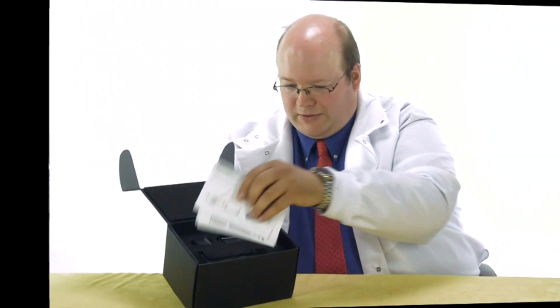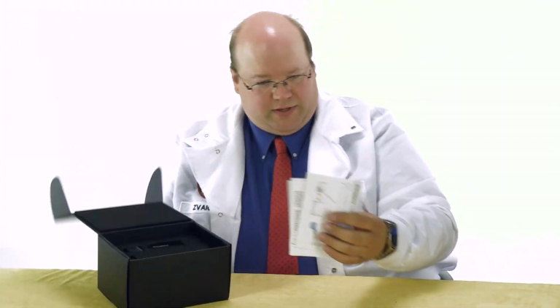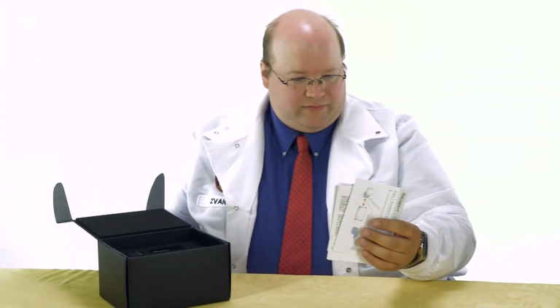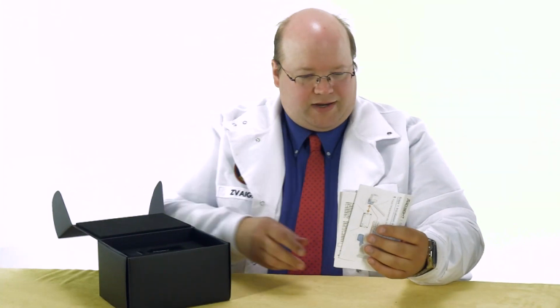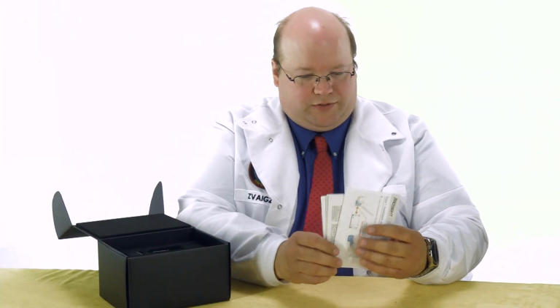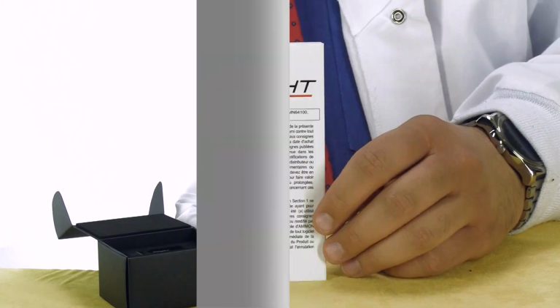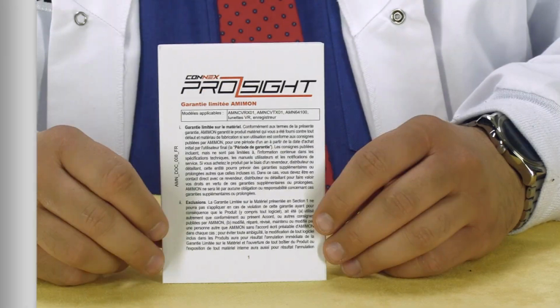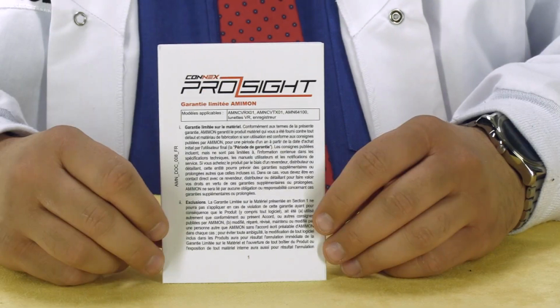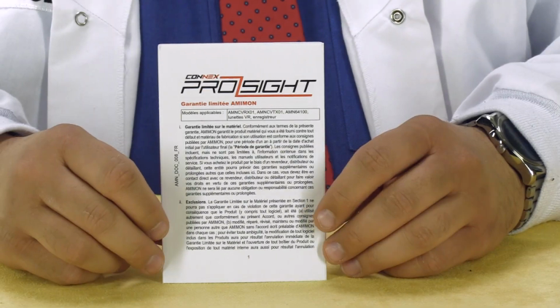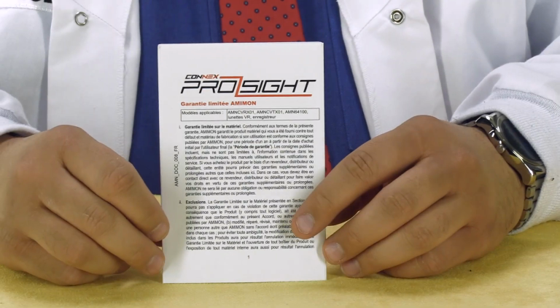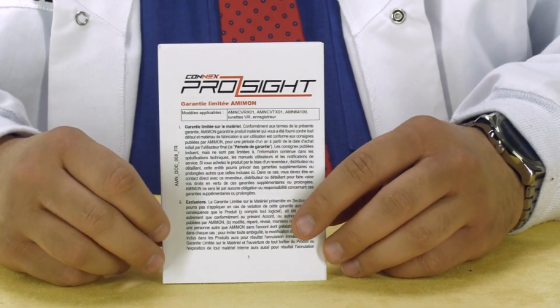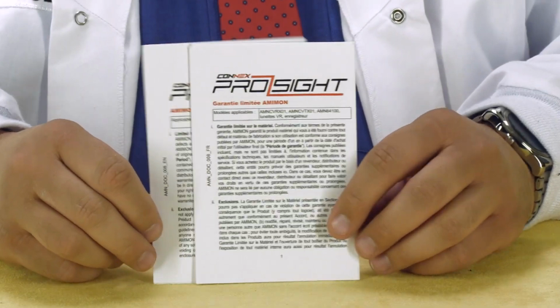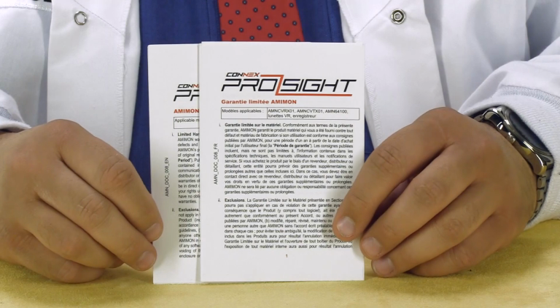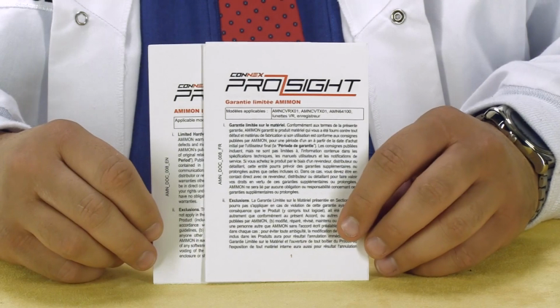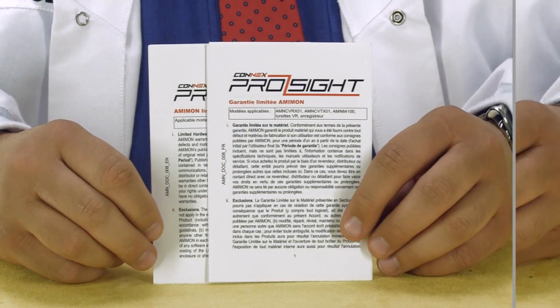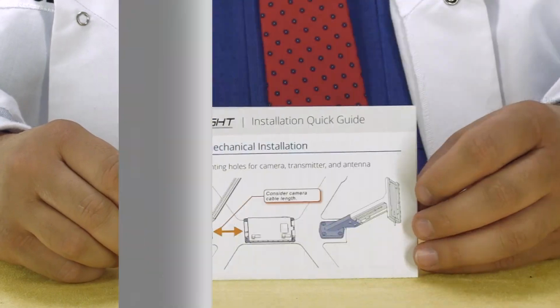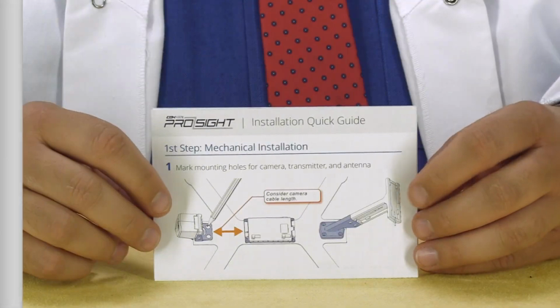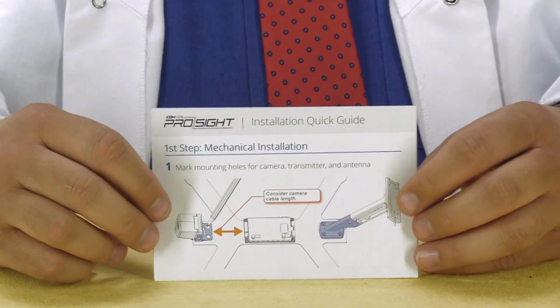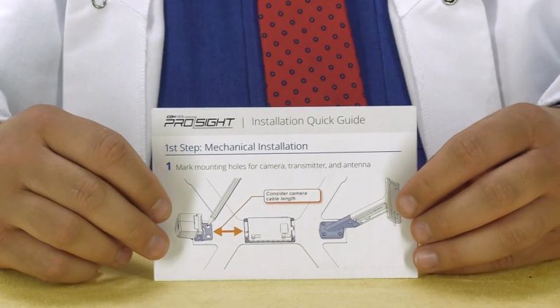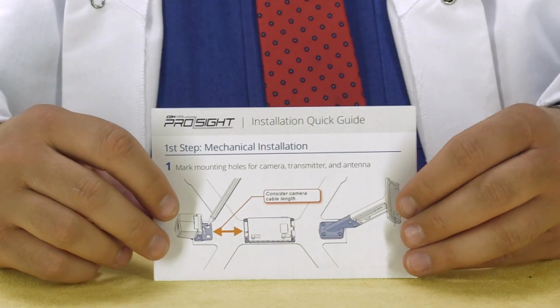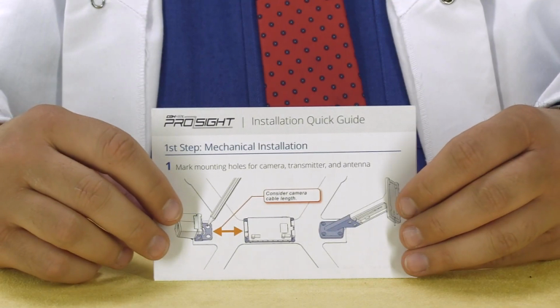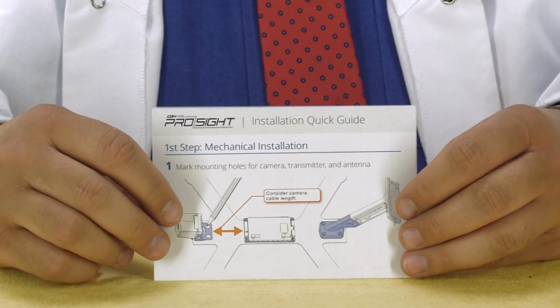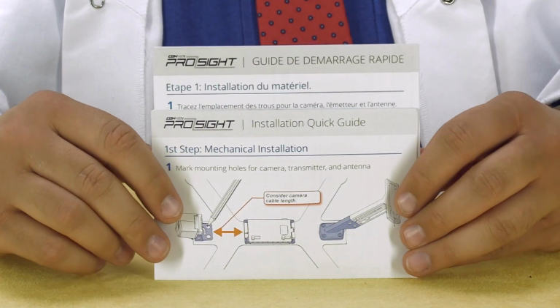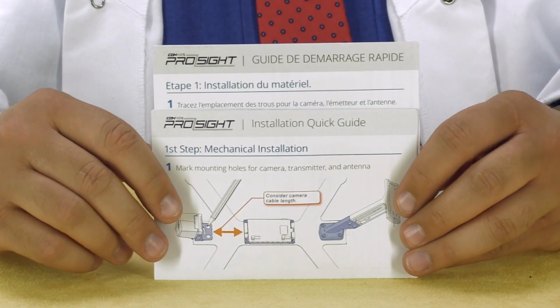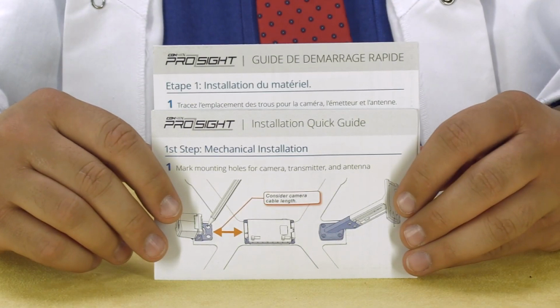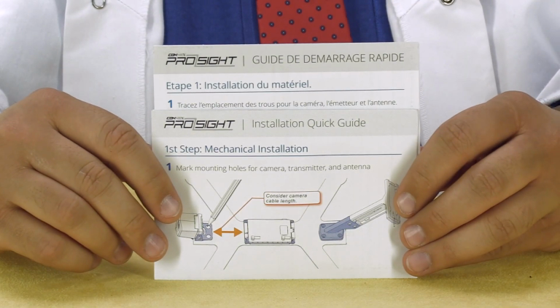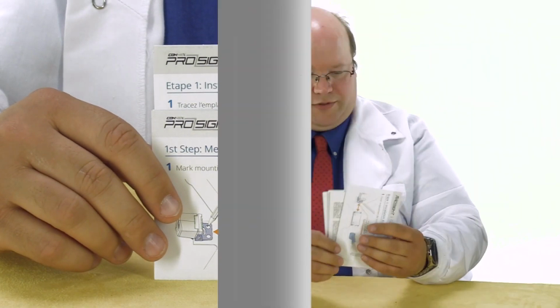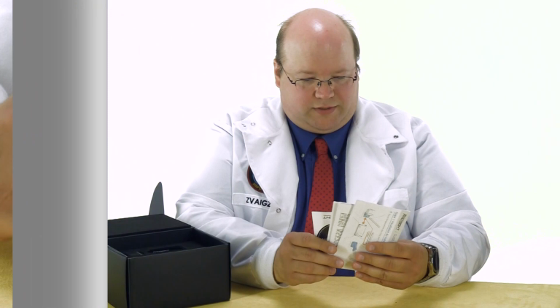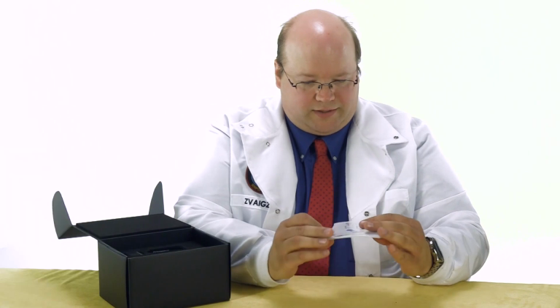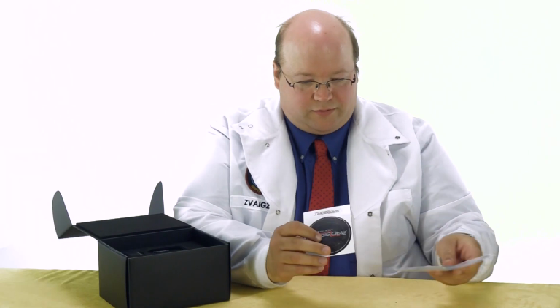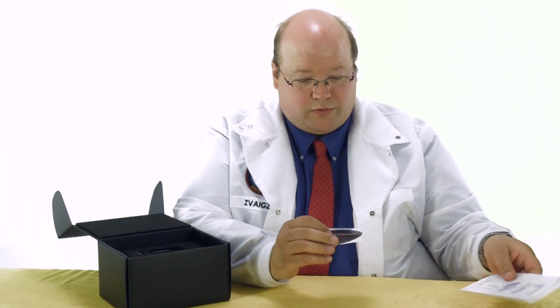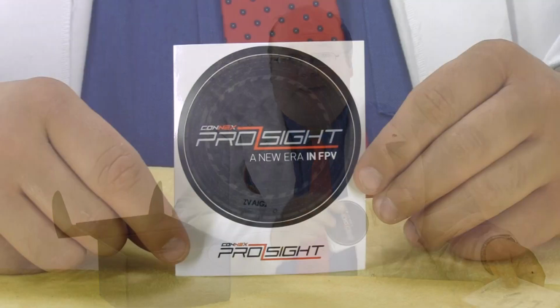We have manuals and warranty information in English and French, also a manual in English and French. And, ooh, a sticker.